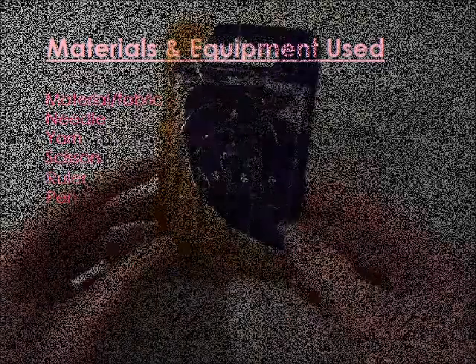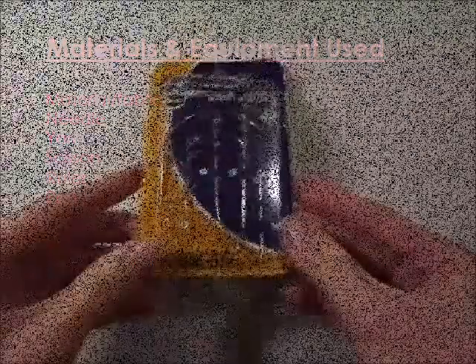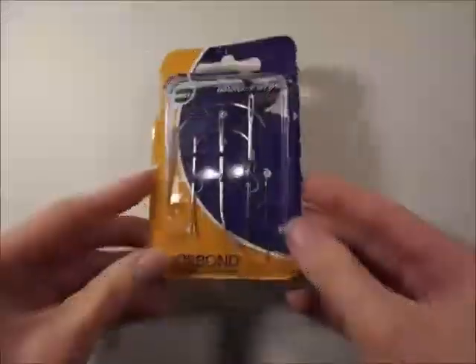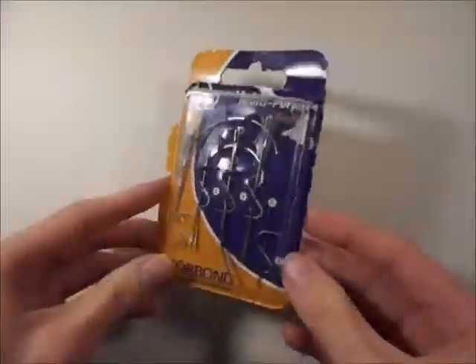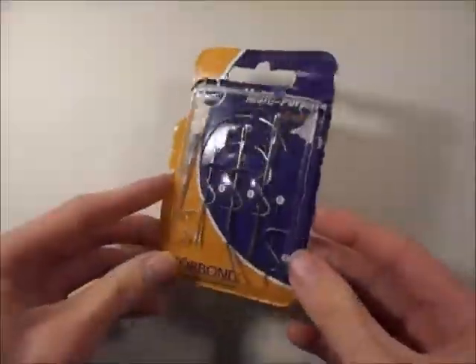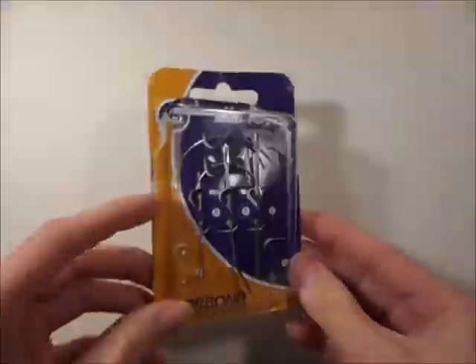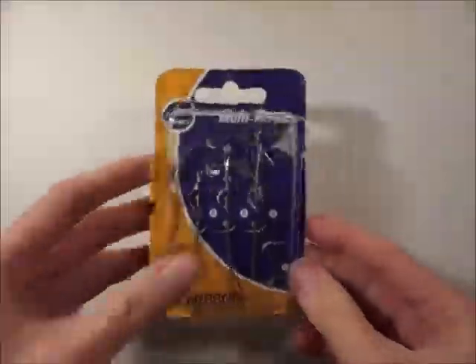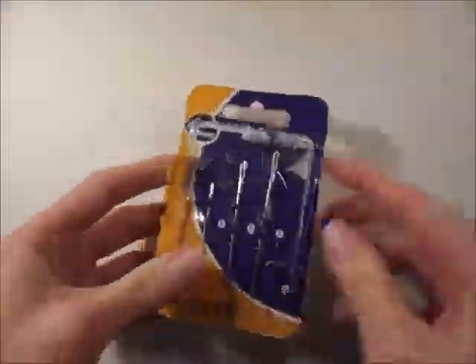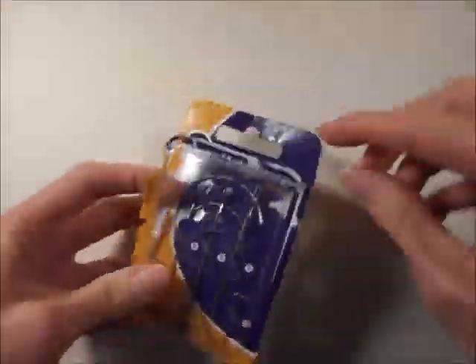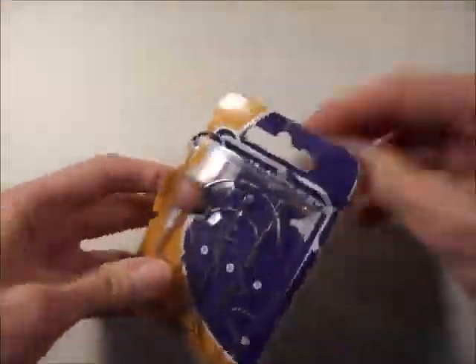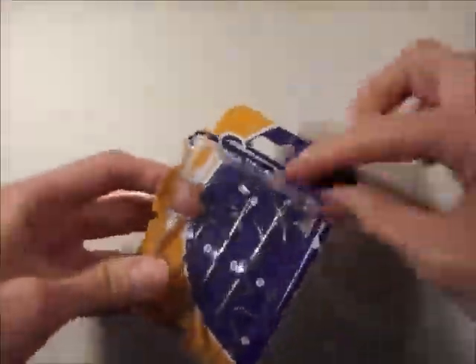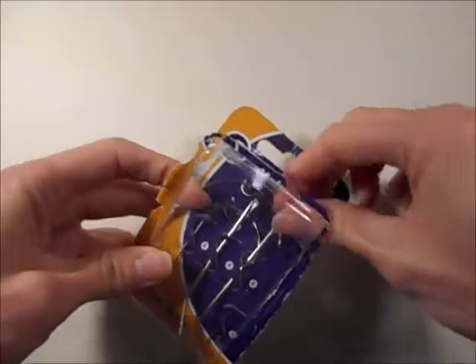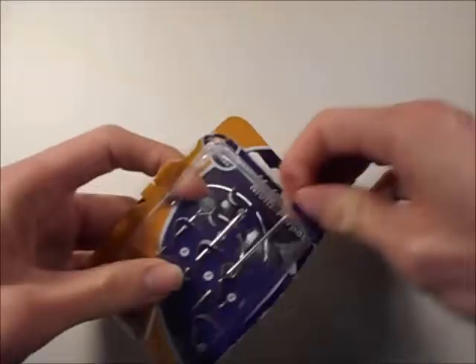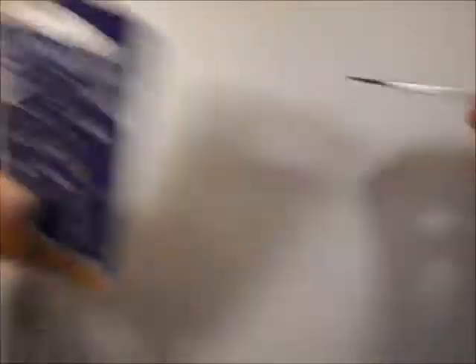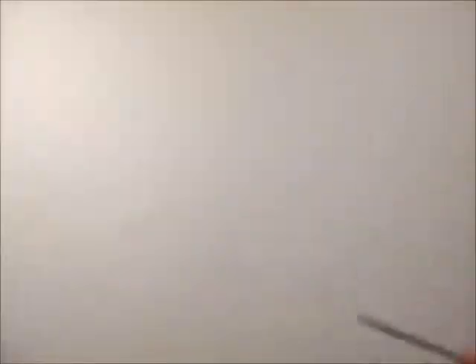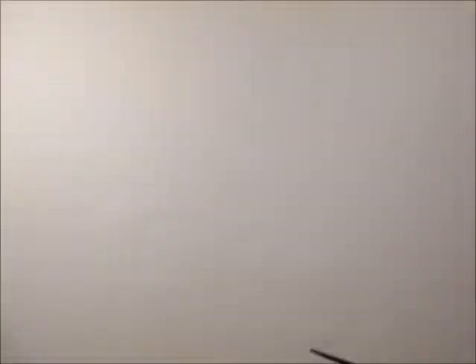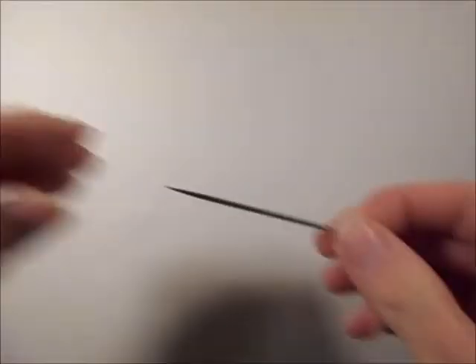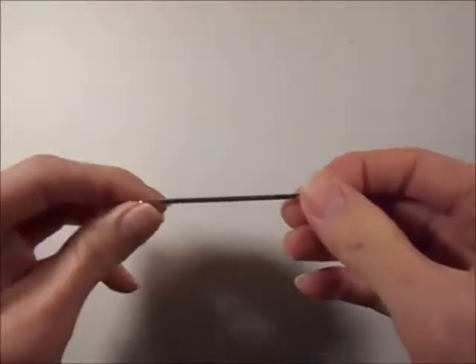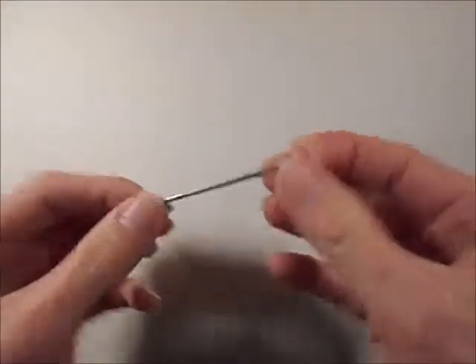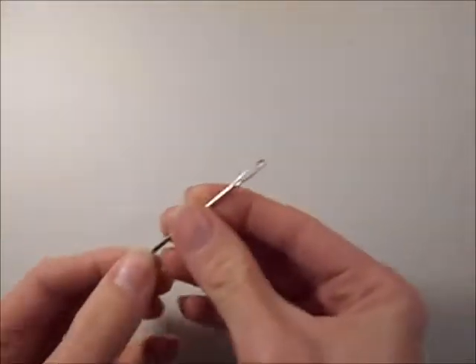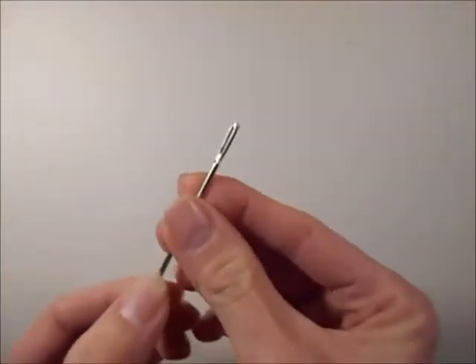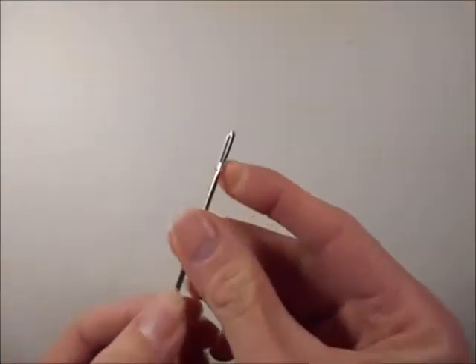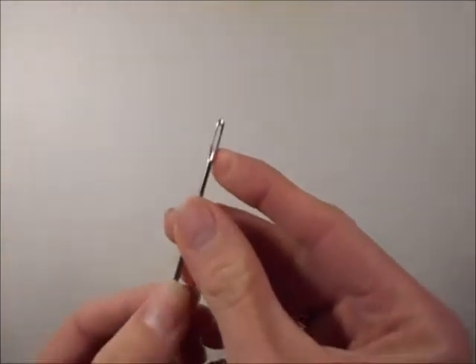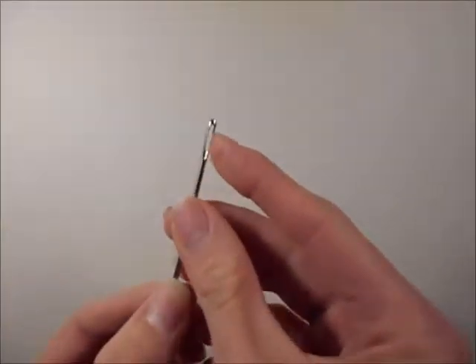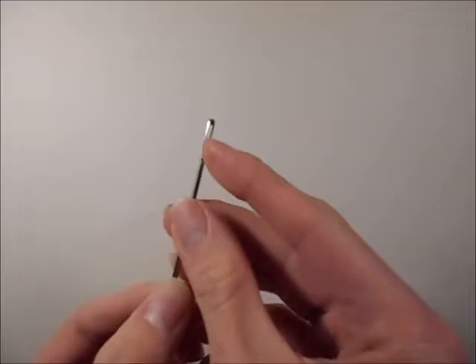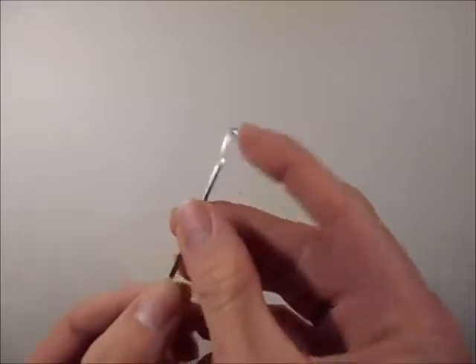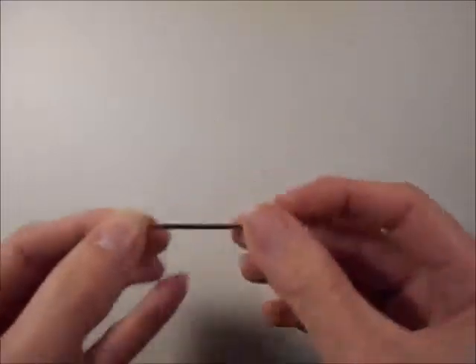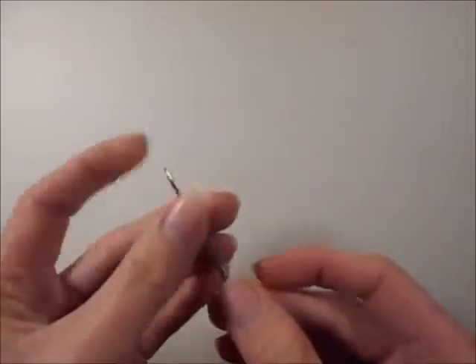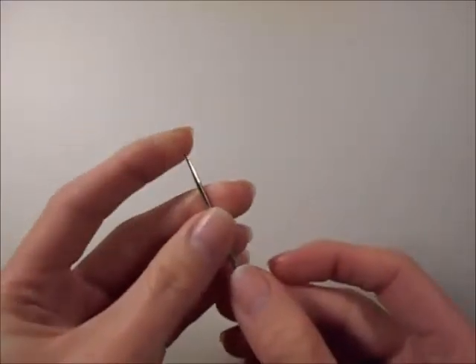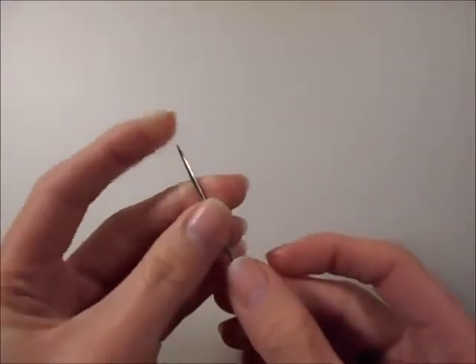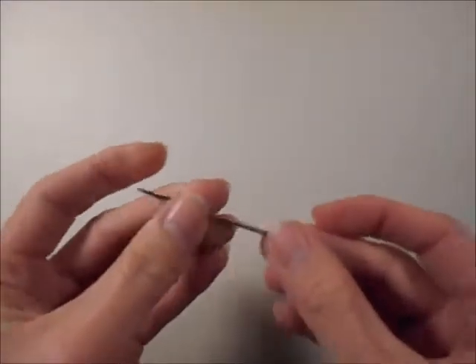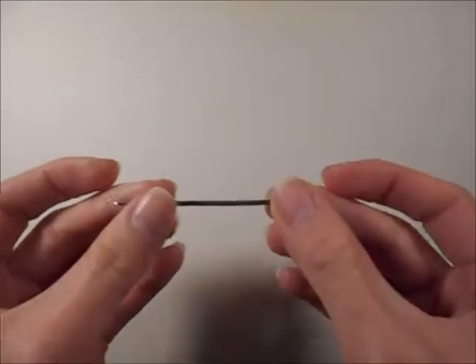Start with backing needles like these. These are bigger than your standard sewing needles, so you're going to use one of these because this is going to allow you to fit your yarn through the bigger eye. It's also like a darning needle, sharp on the end.